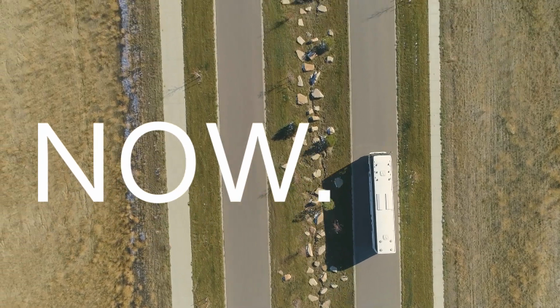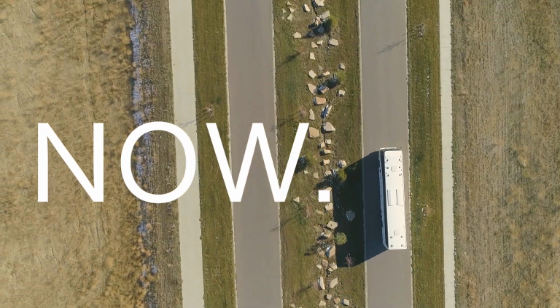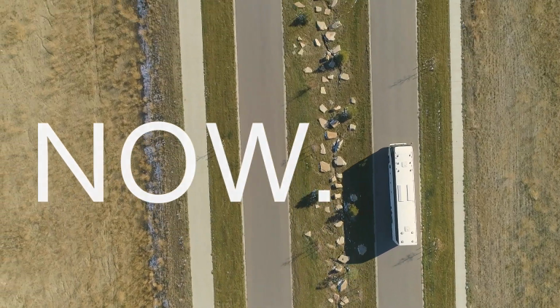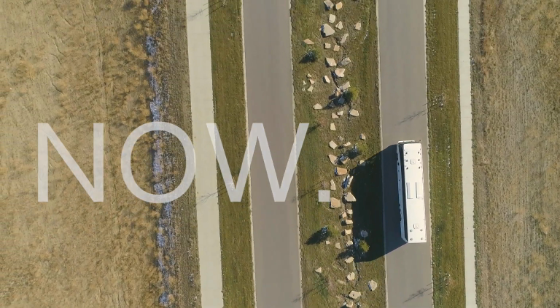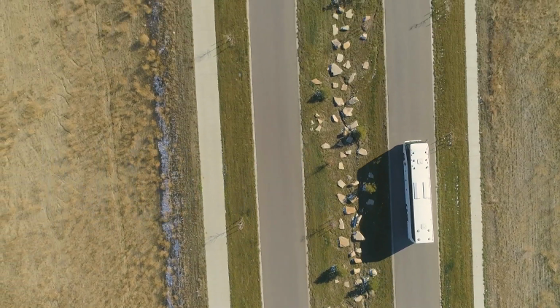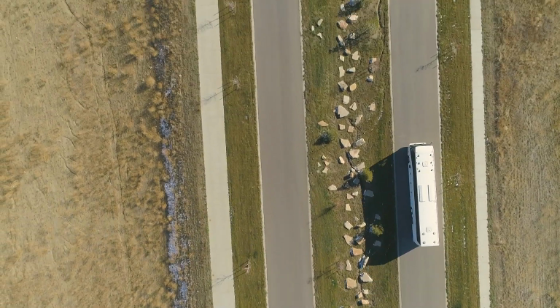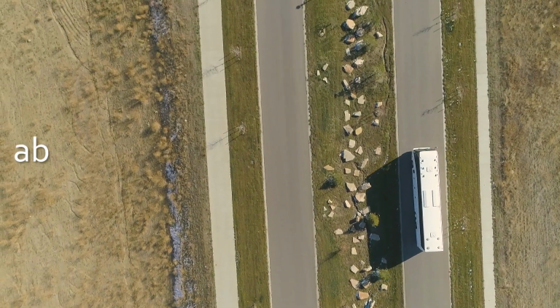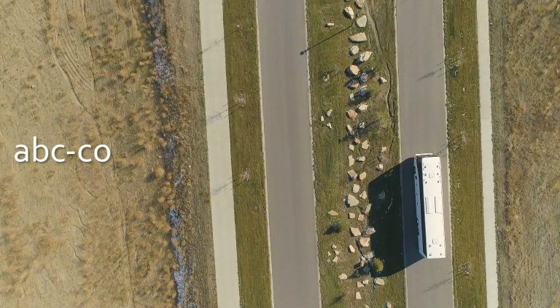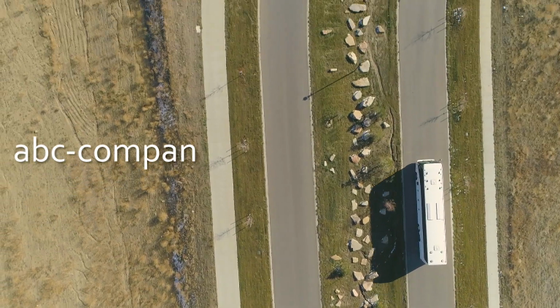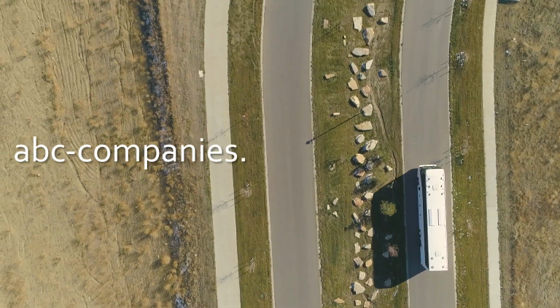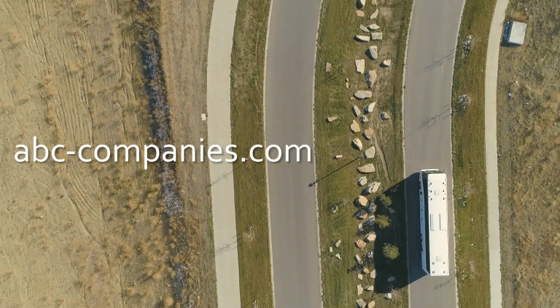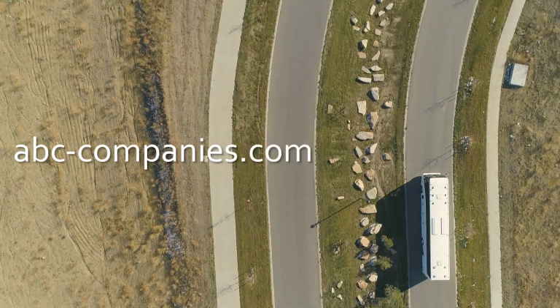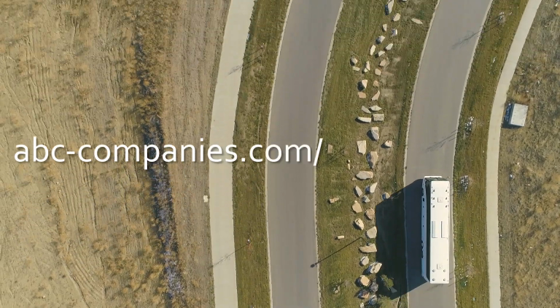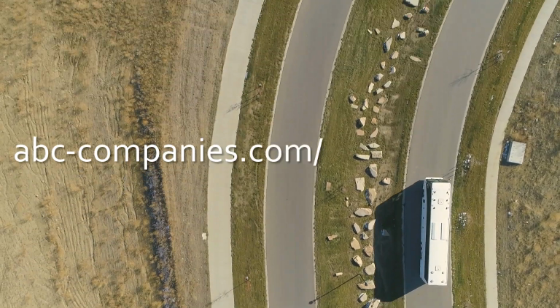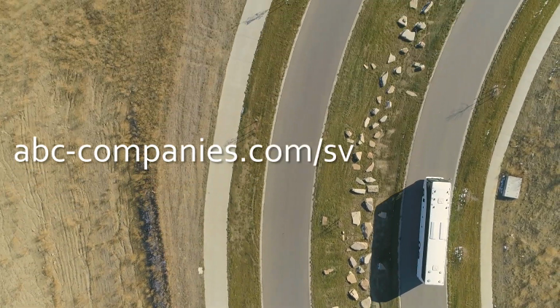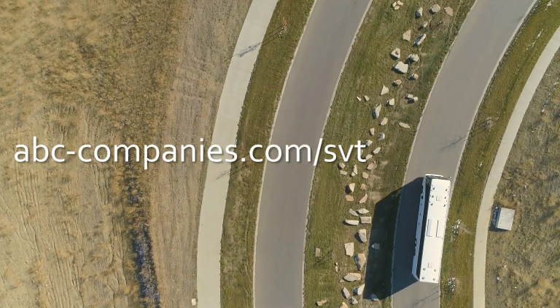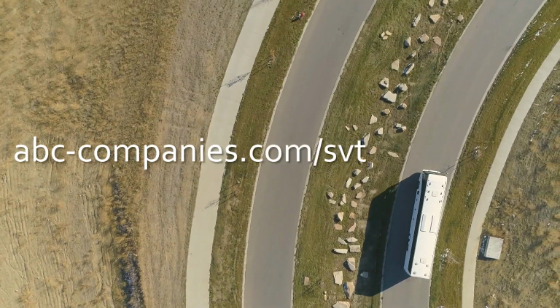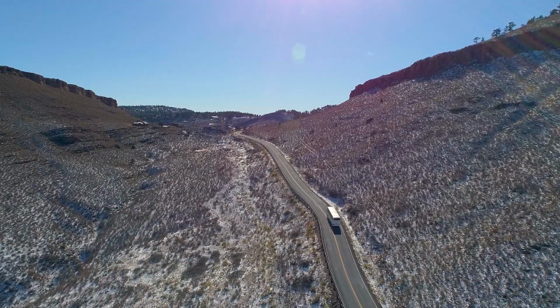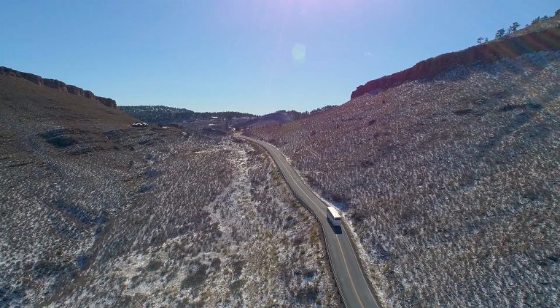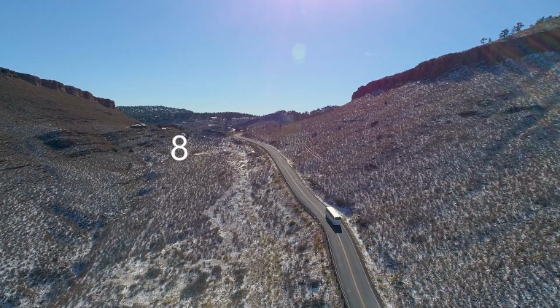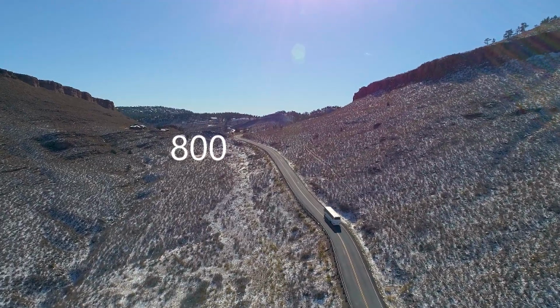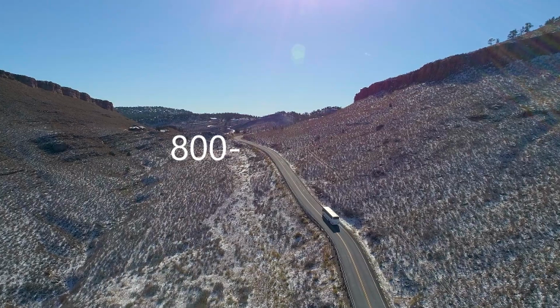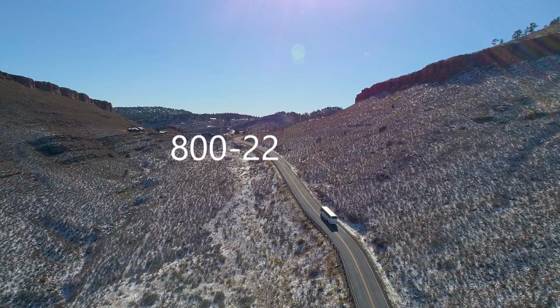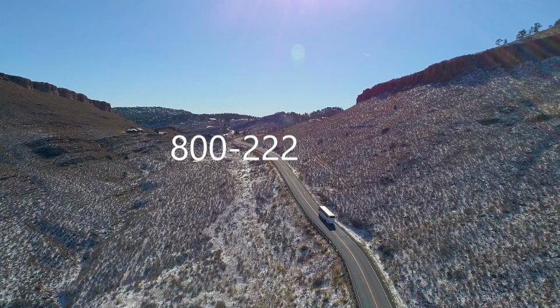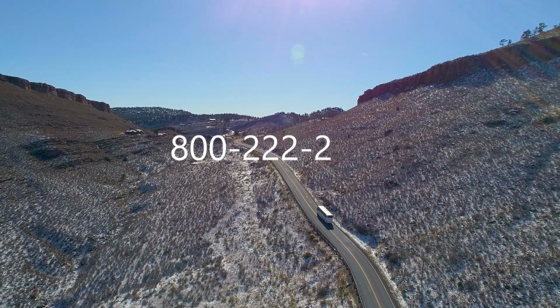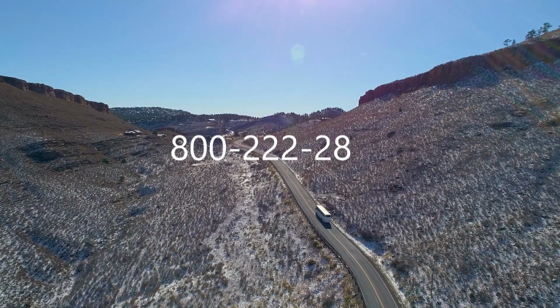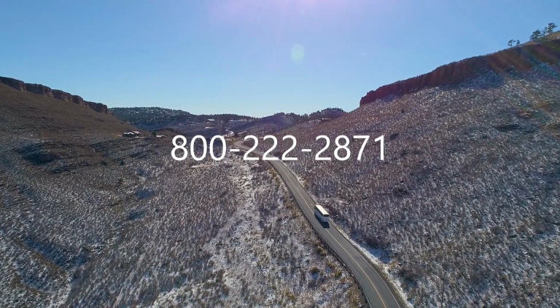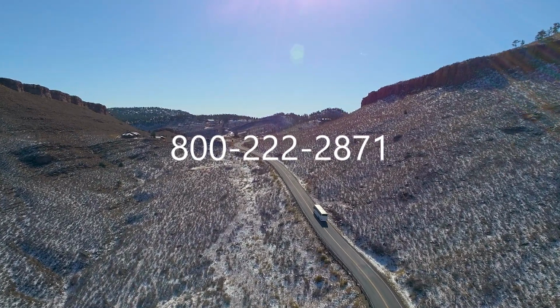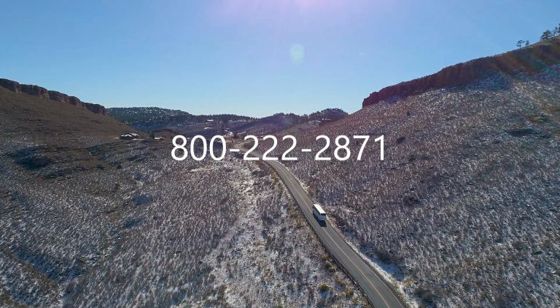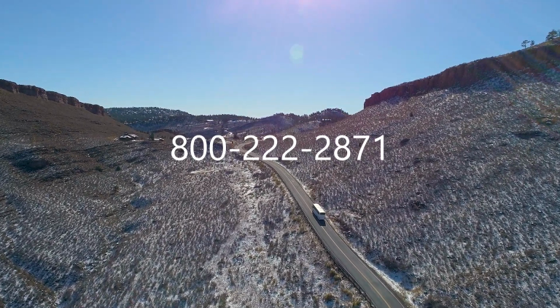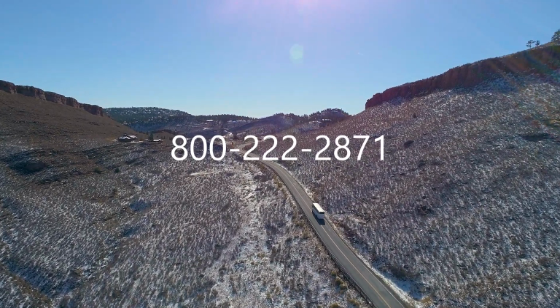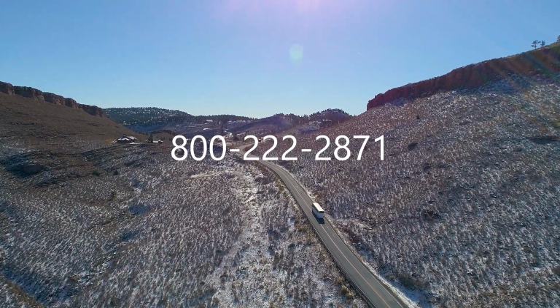Contact ABC Companies at abc-companies.com/svt or call 800-222-2871 to discuss the future of your fleet.